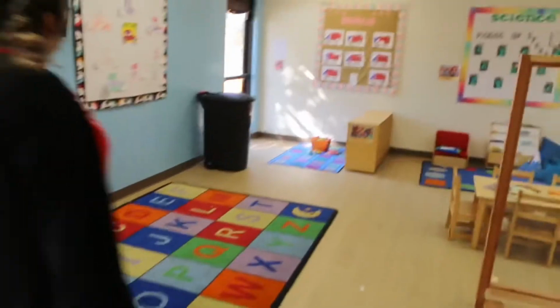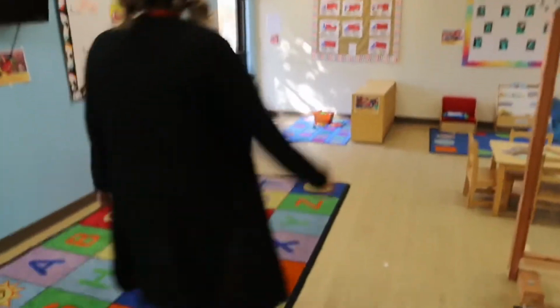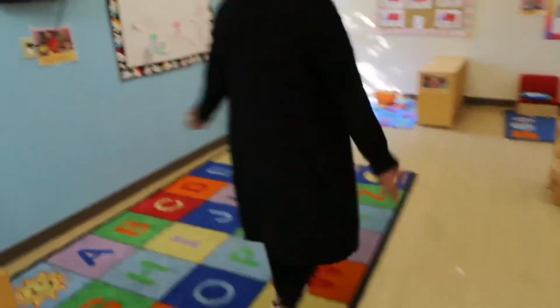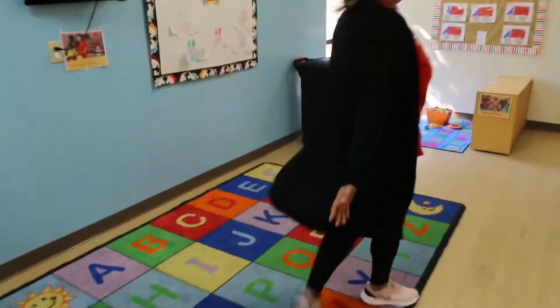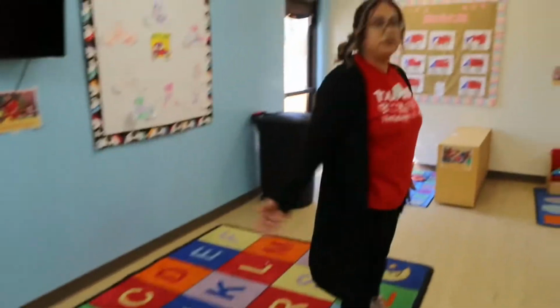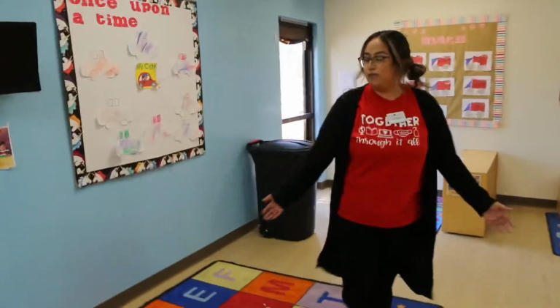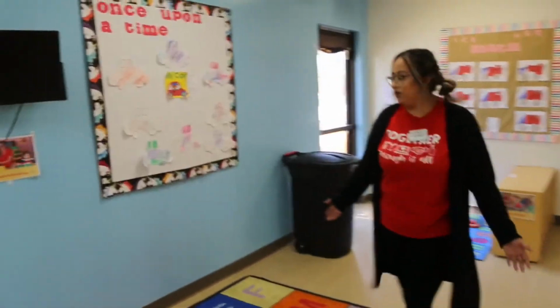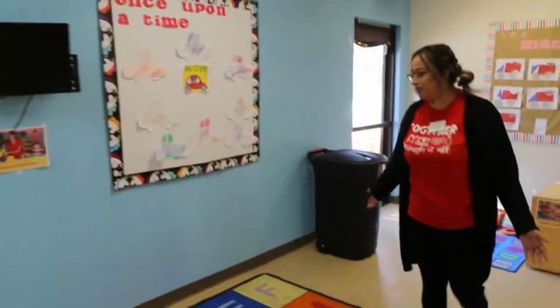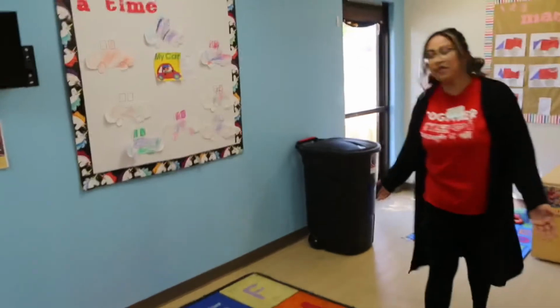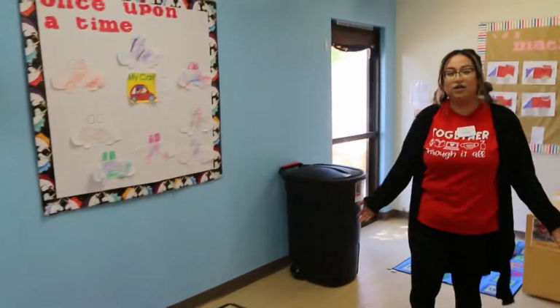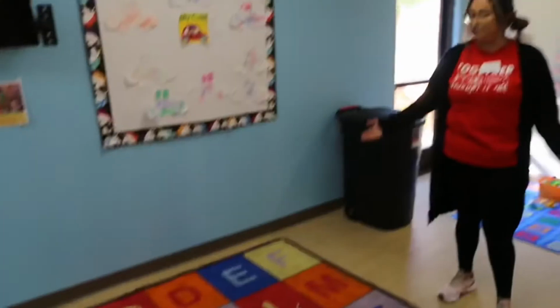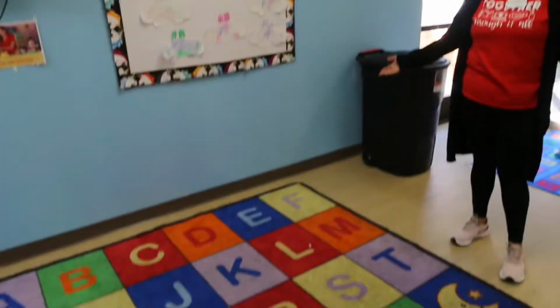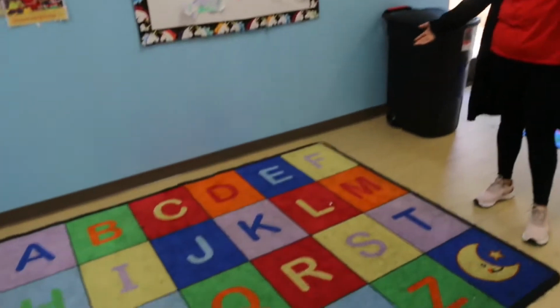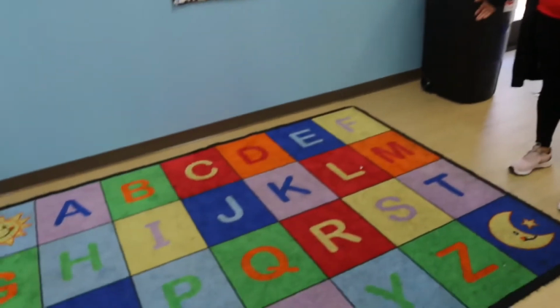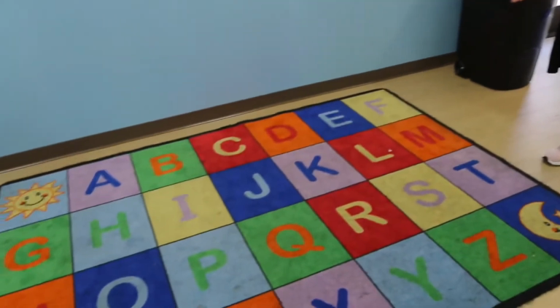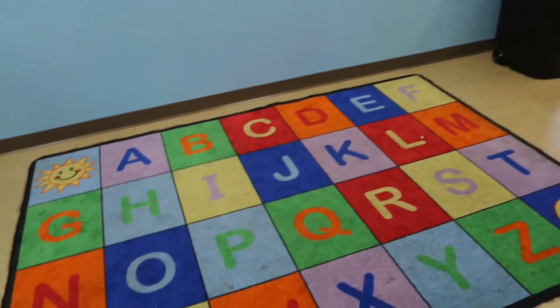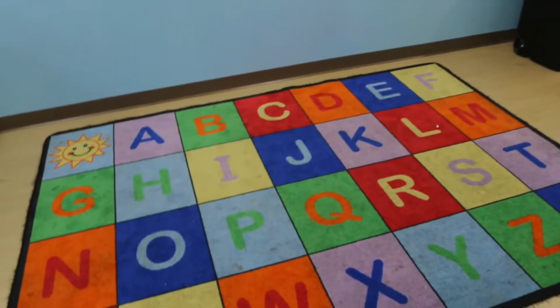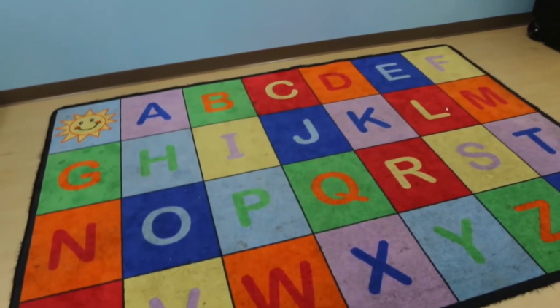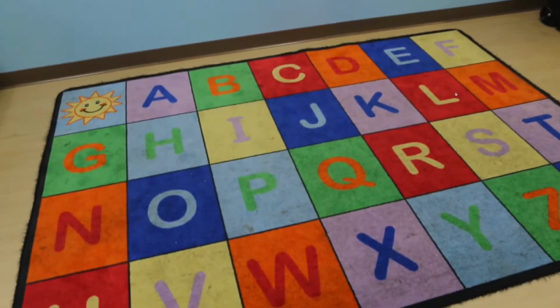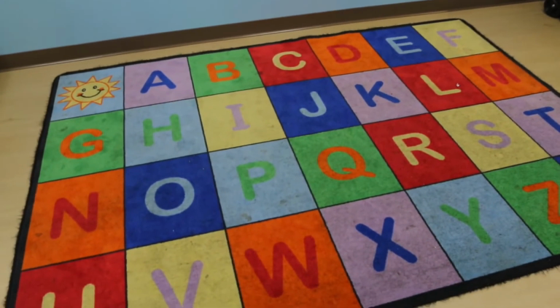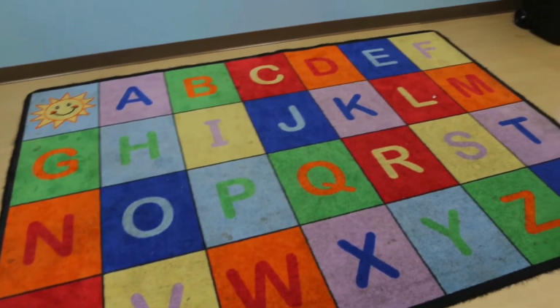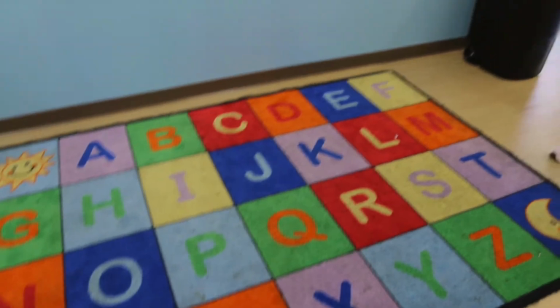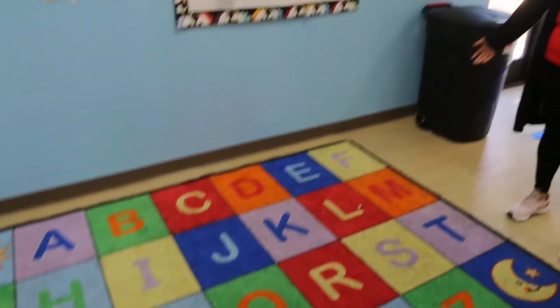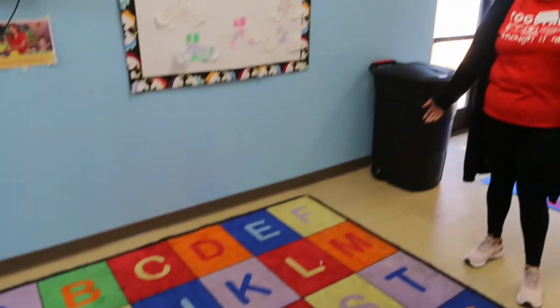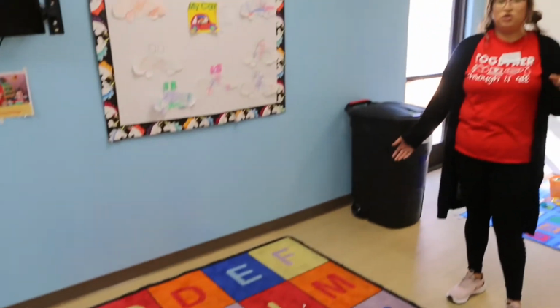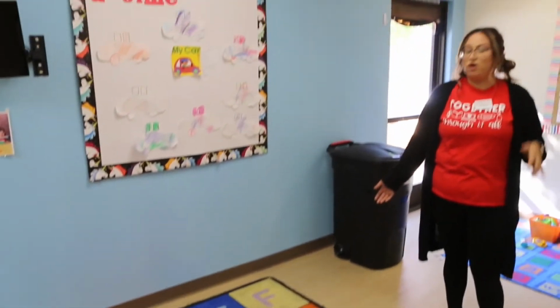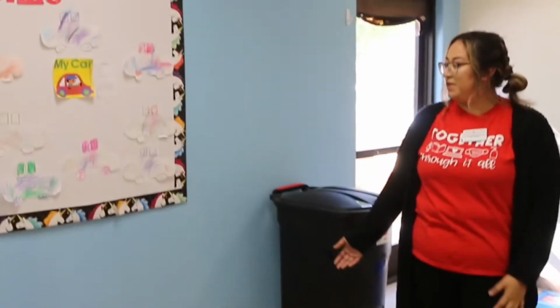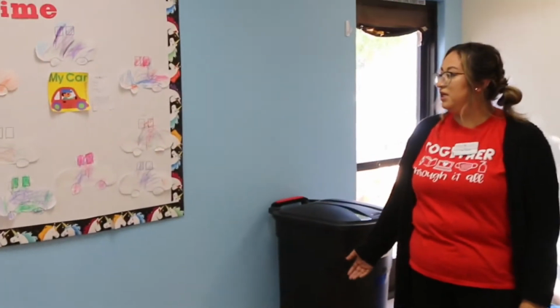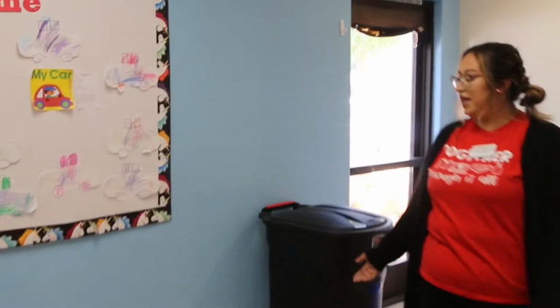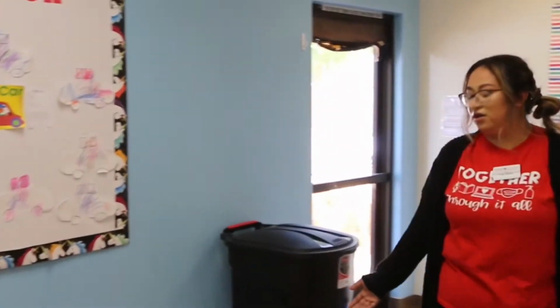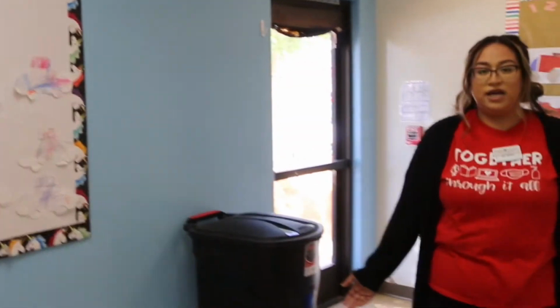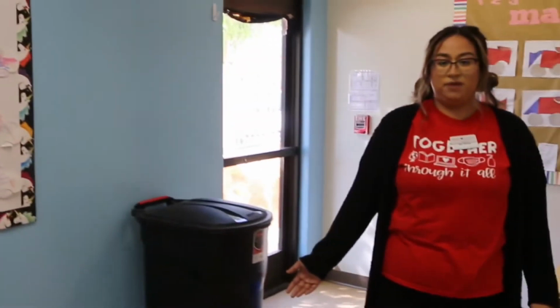Here is where we do our circle time. All the kids sit on a letter, spaced out, and we do our good morning songs, as well as go over our ABCs, letters, and numbers.